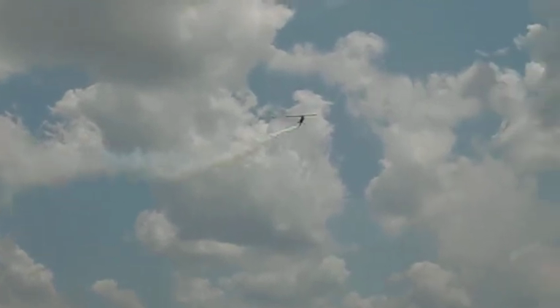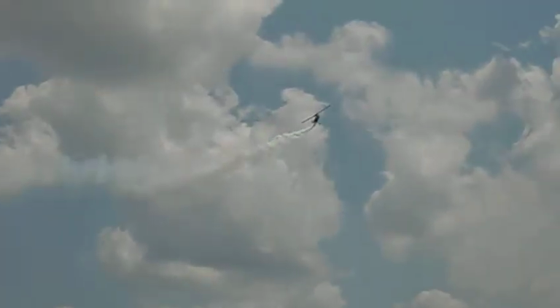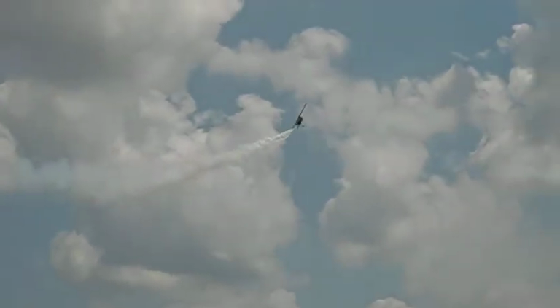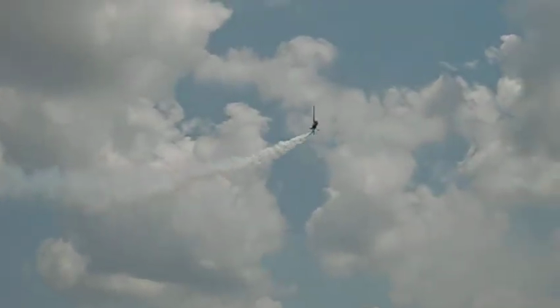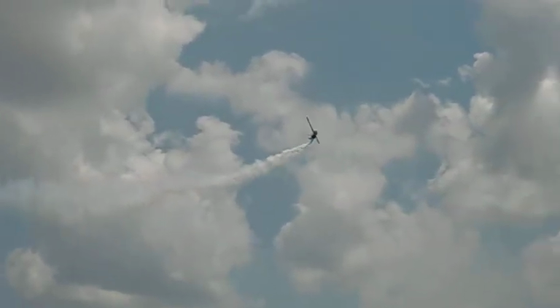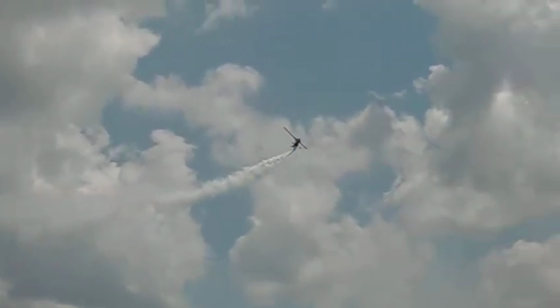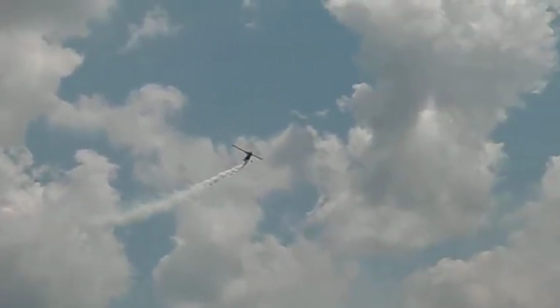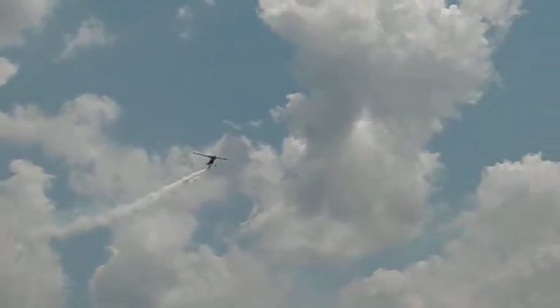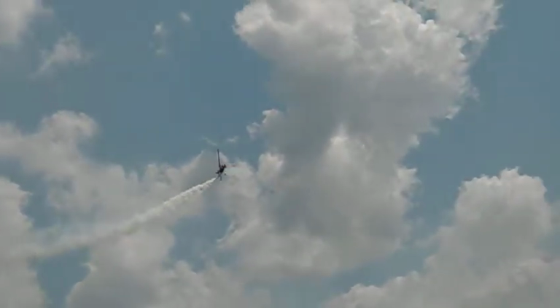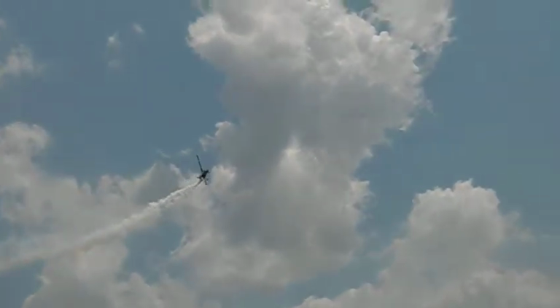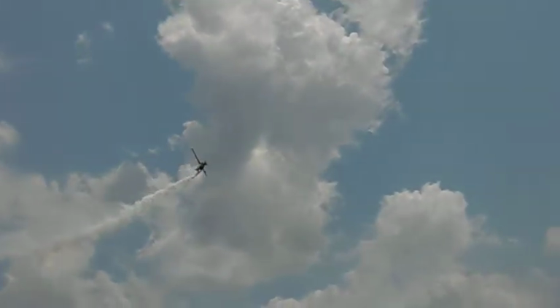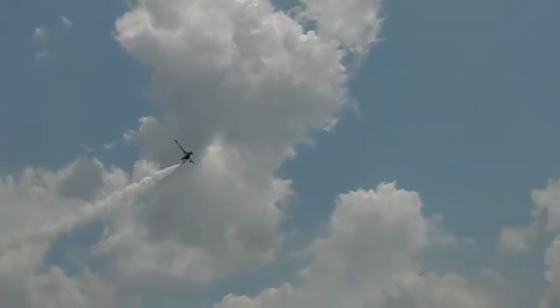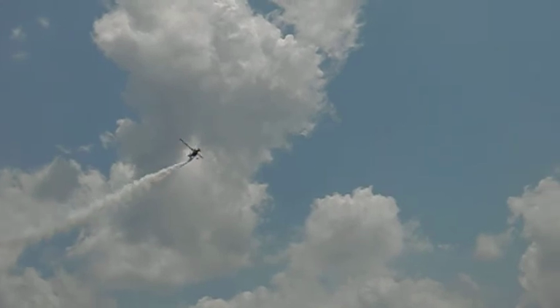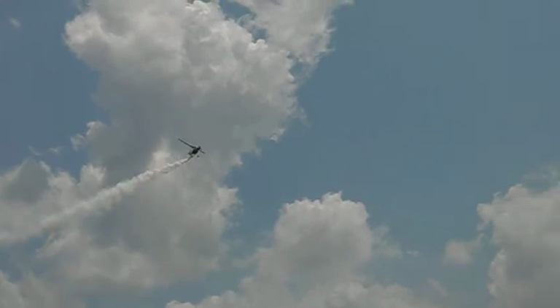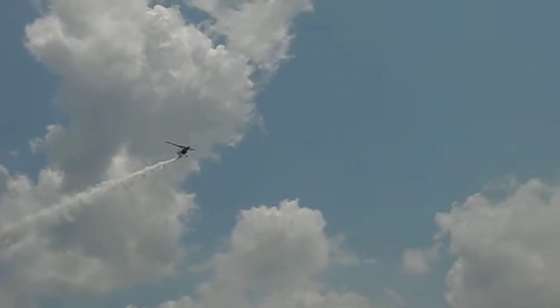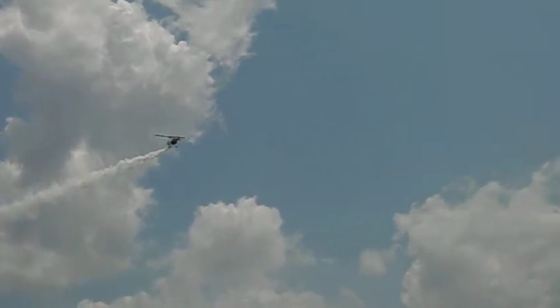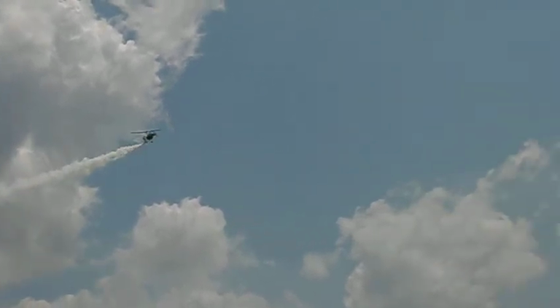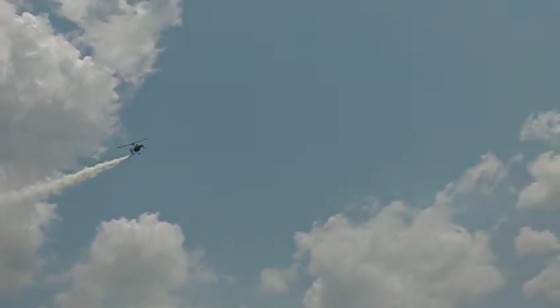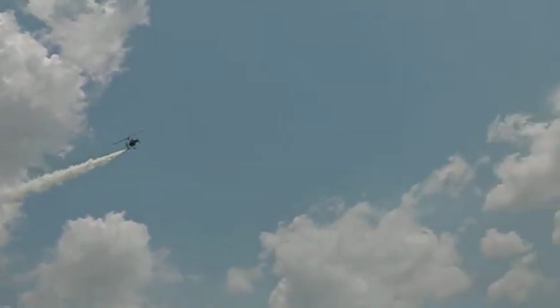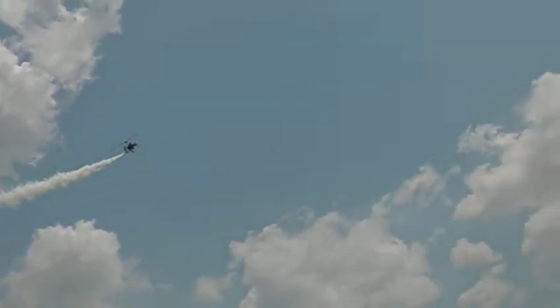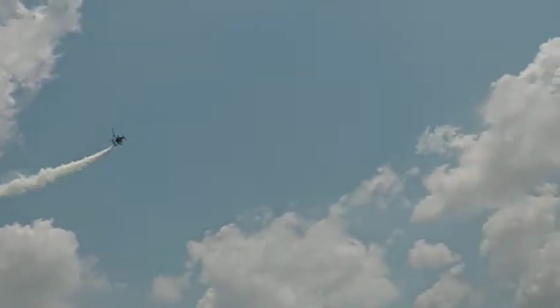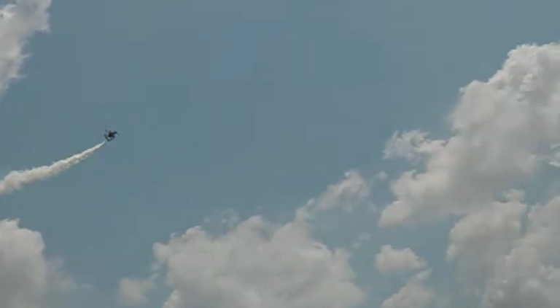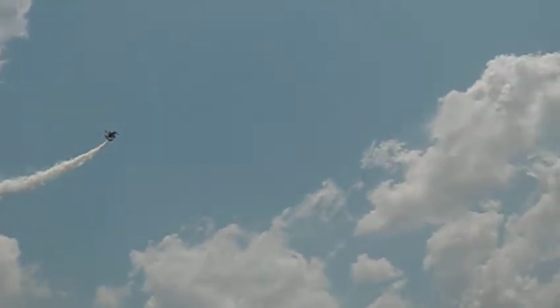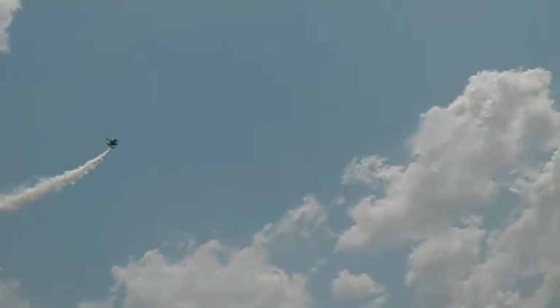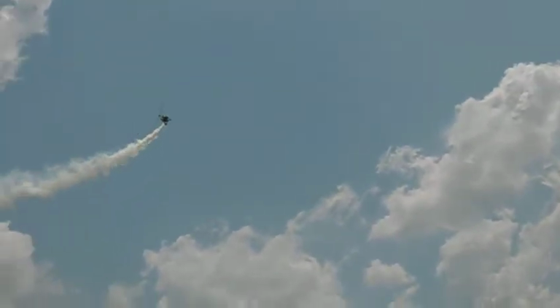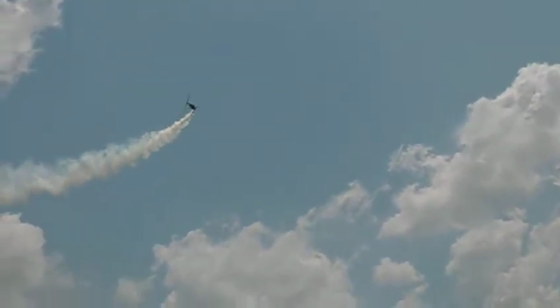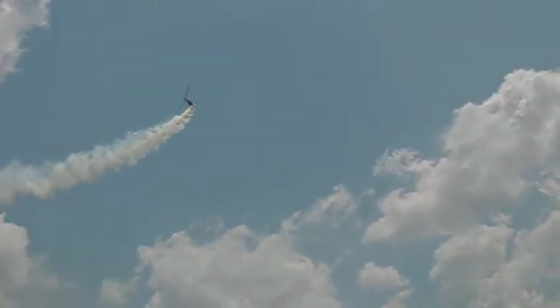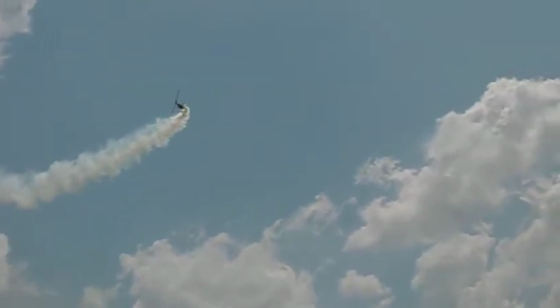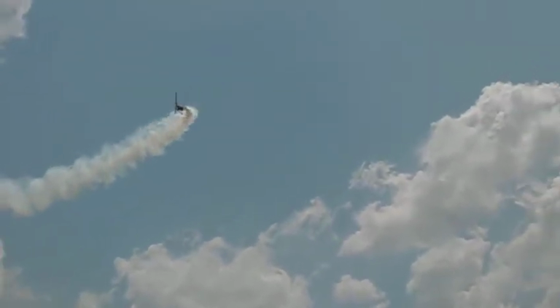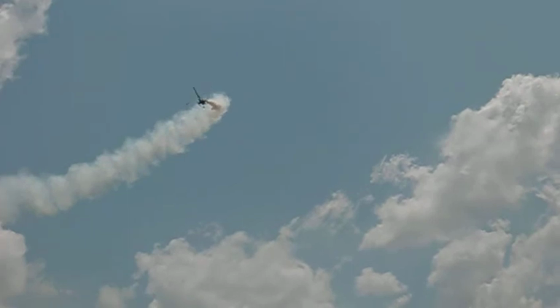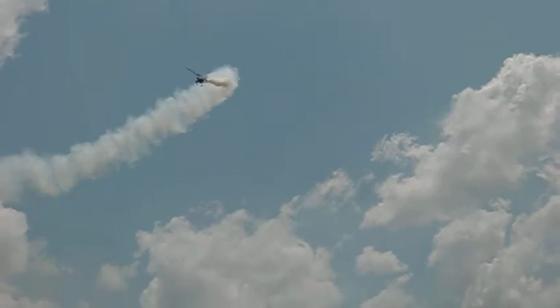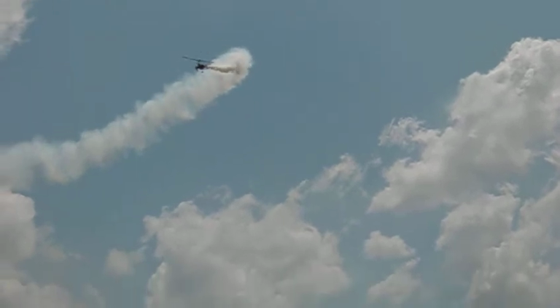Looks like some sideways flight — left stick in light water, goes up in power and now back to the right.